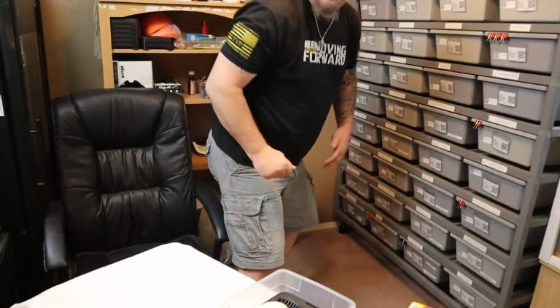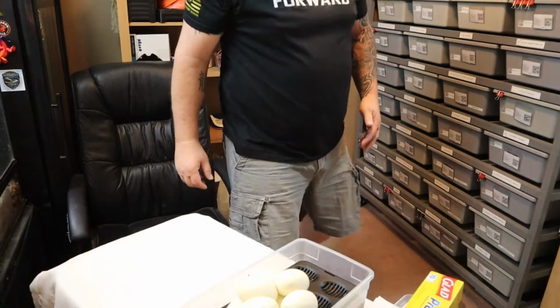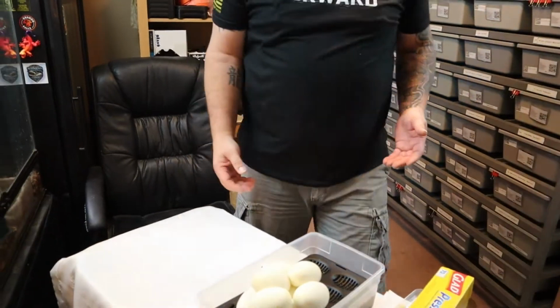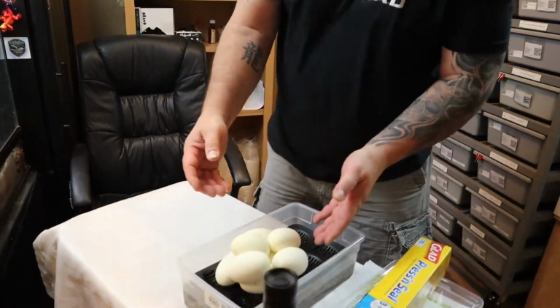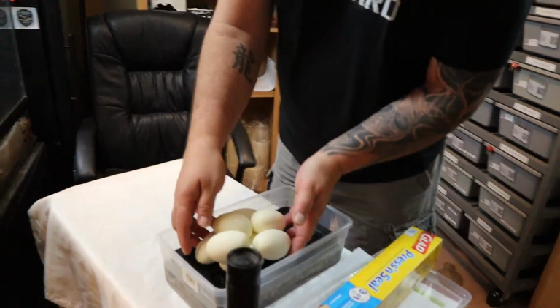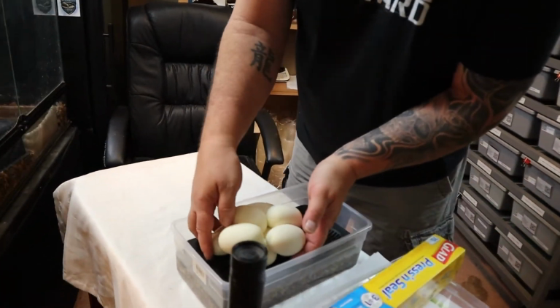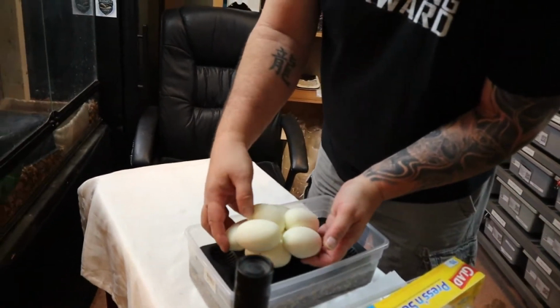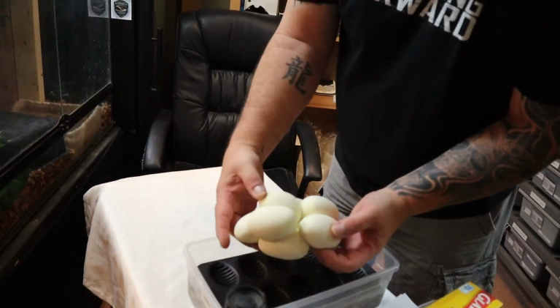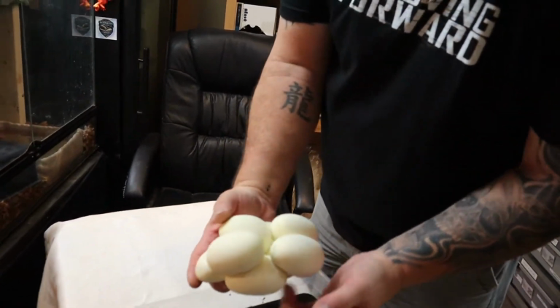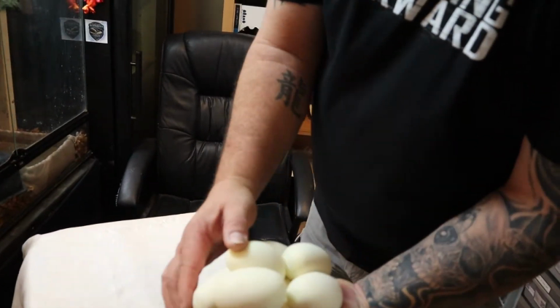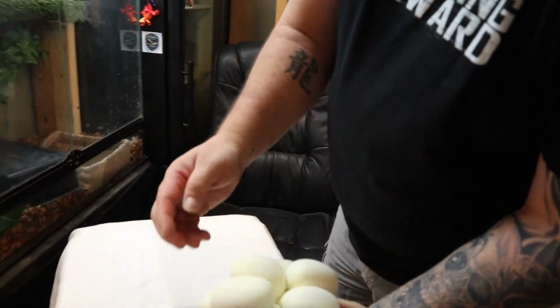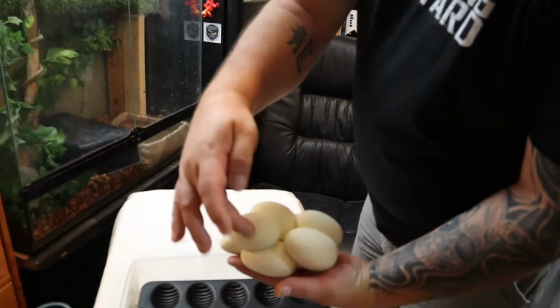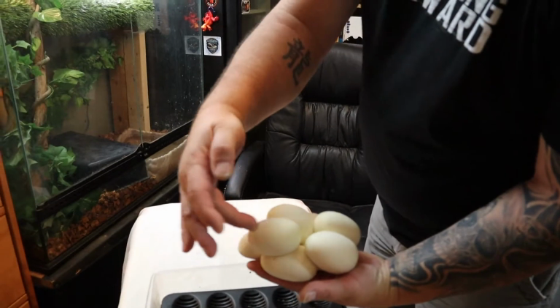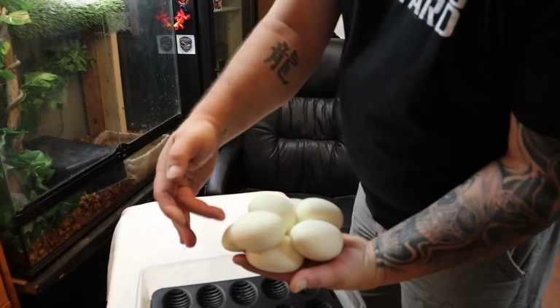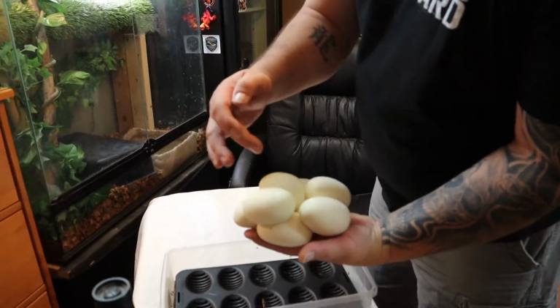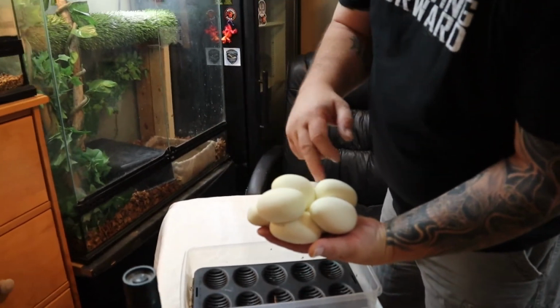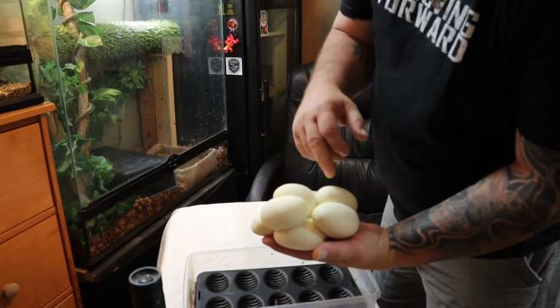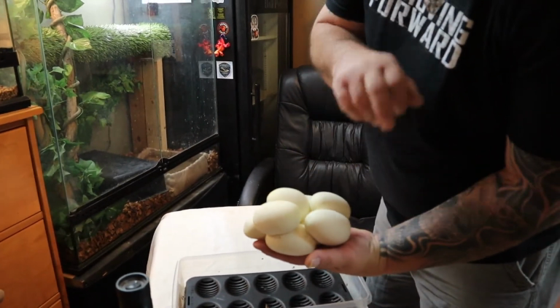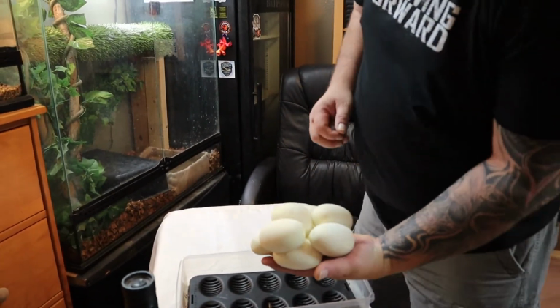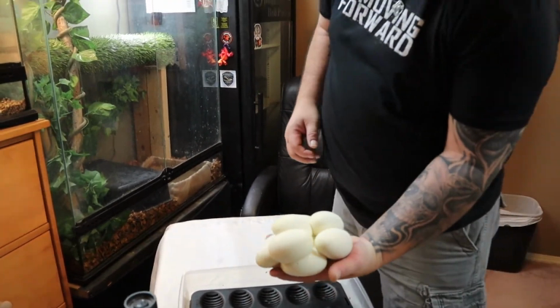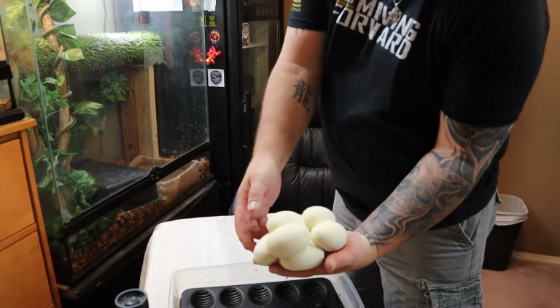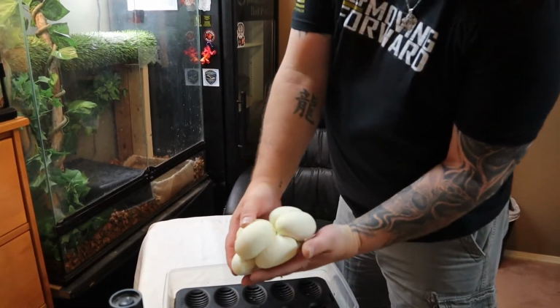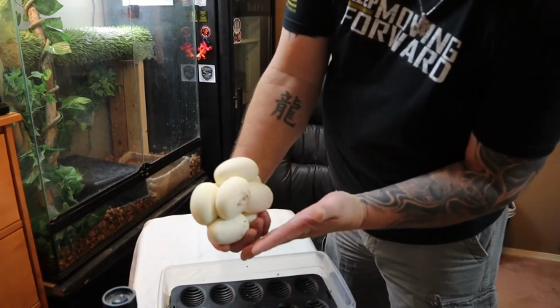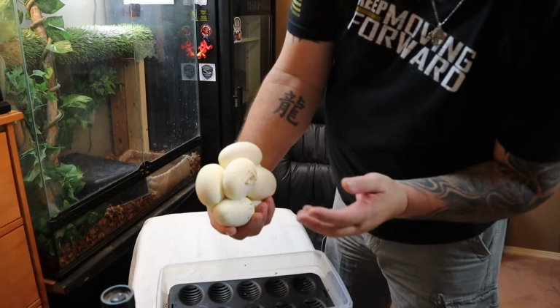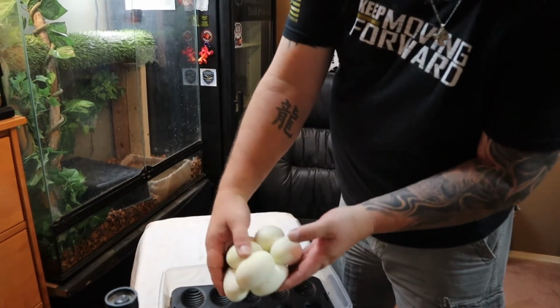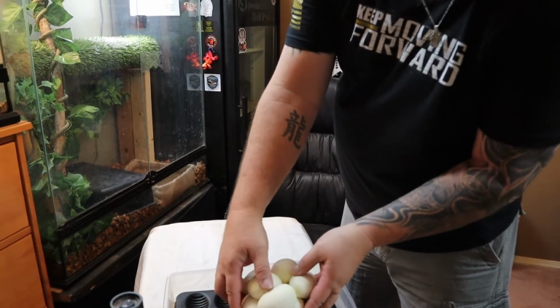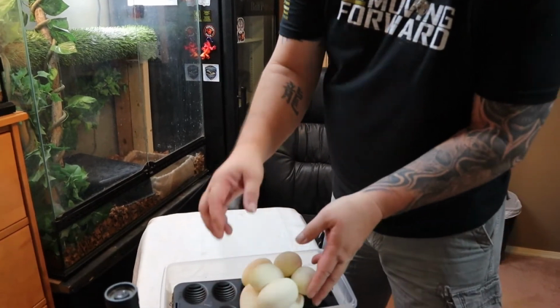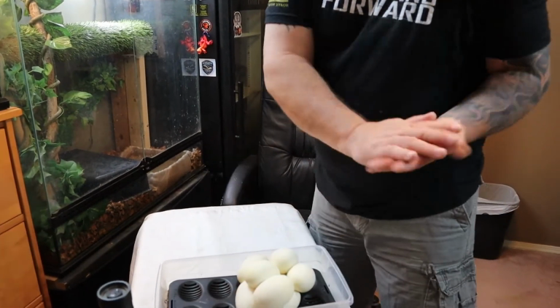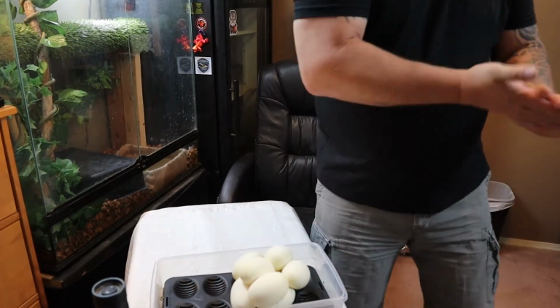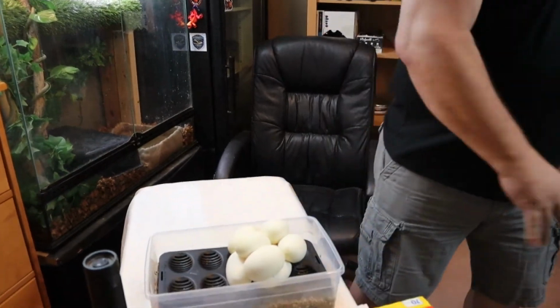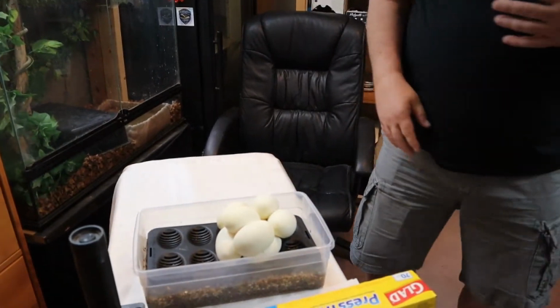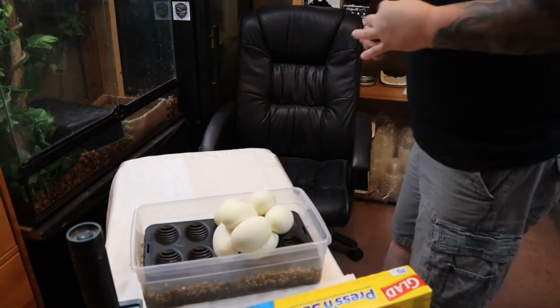Let's see what we have here. Looks like one, two, three, four, five, six, seven, eight eggs. They all look nice and plump and healthy. Okay, I'm going to go ahead and weigh these.